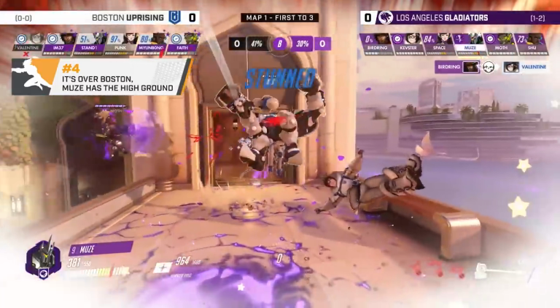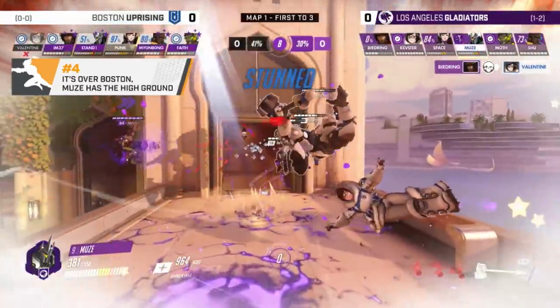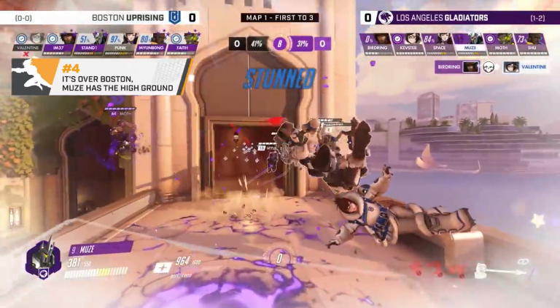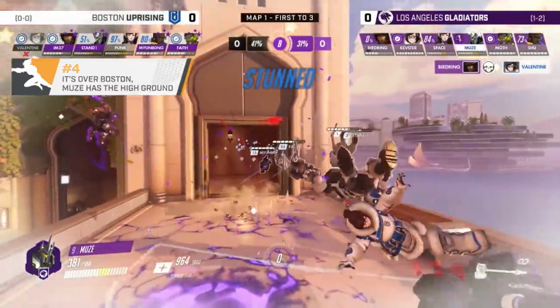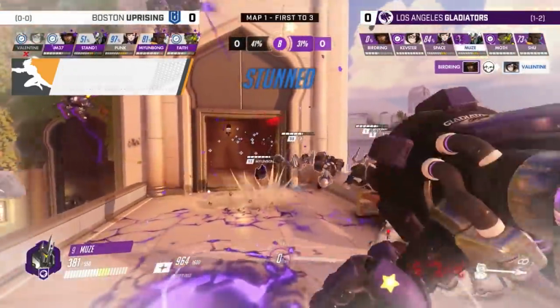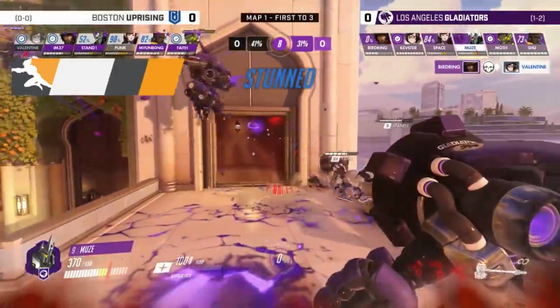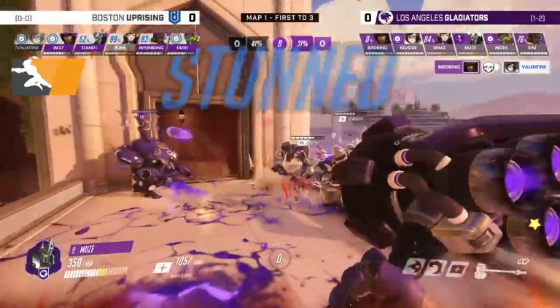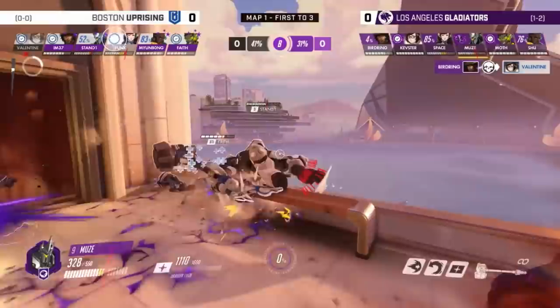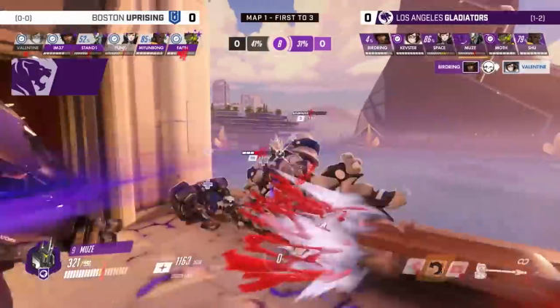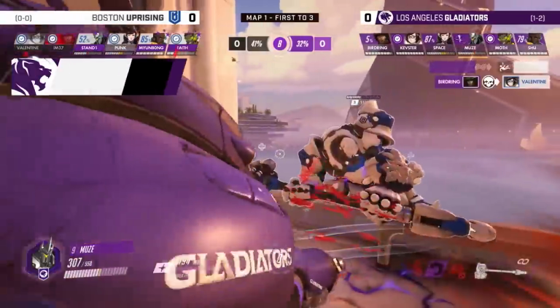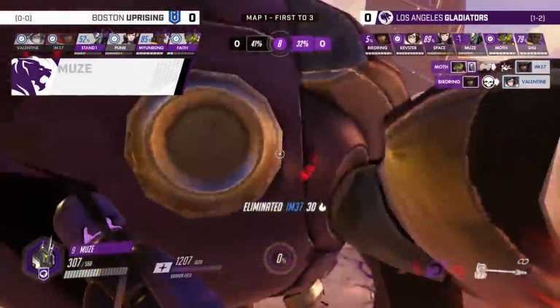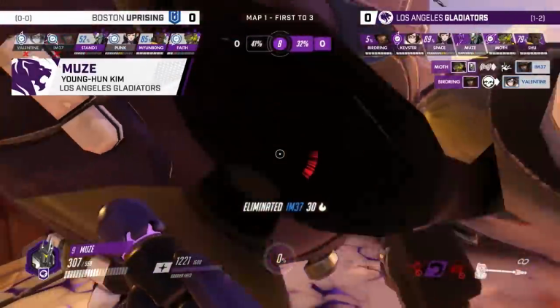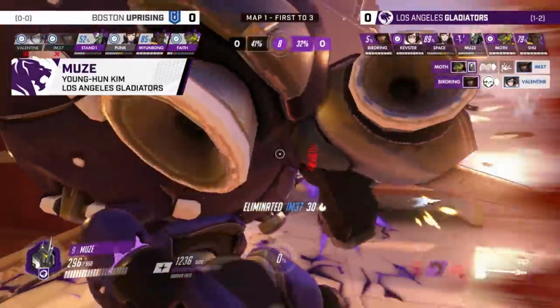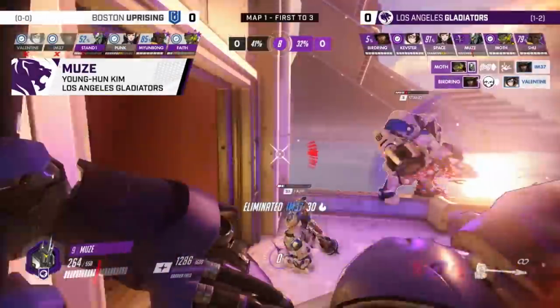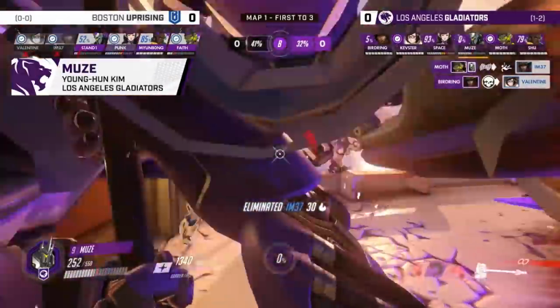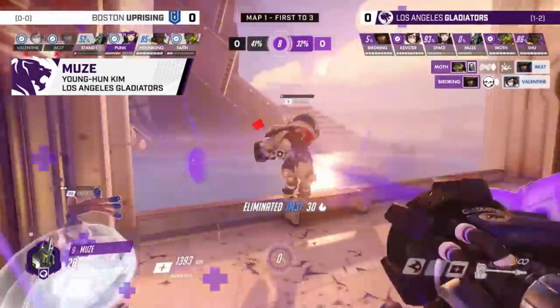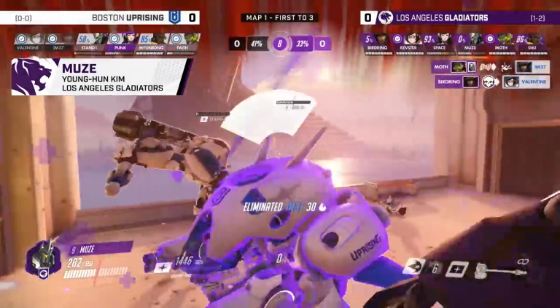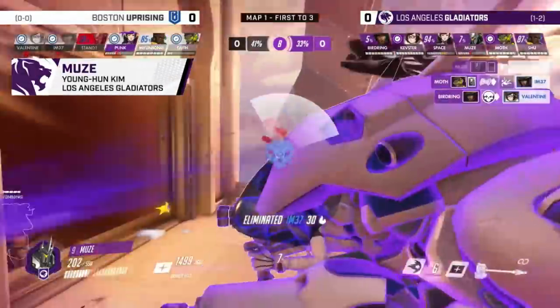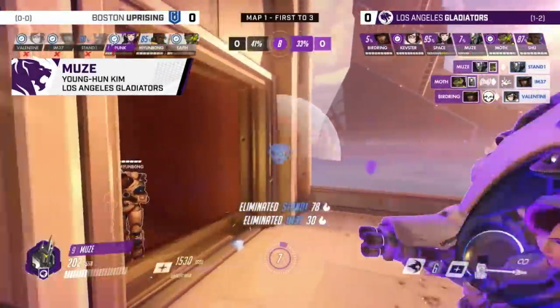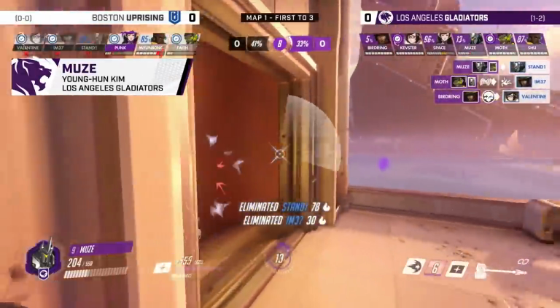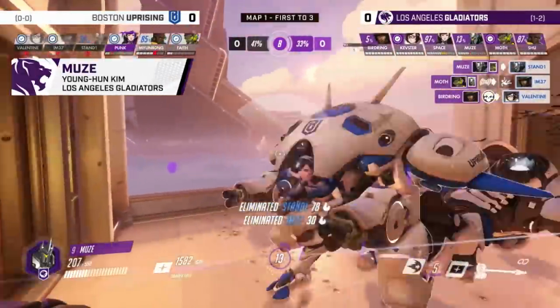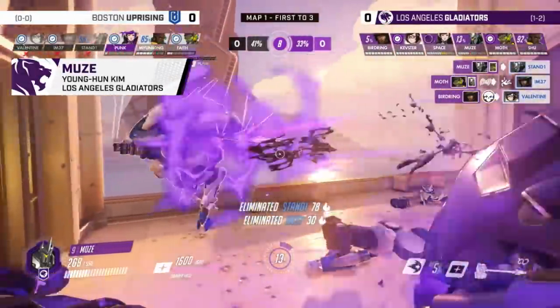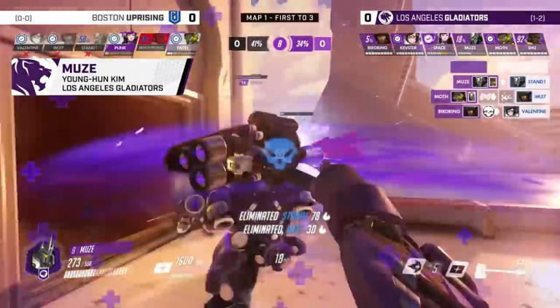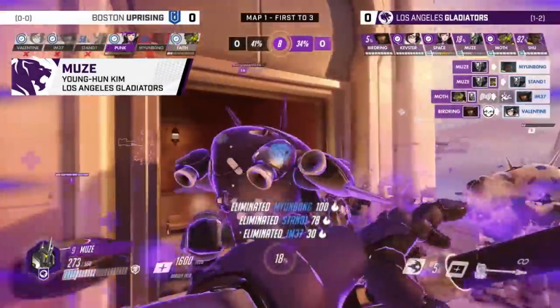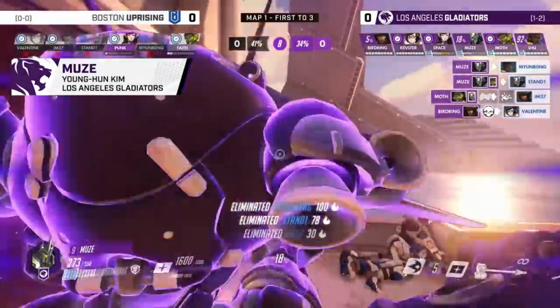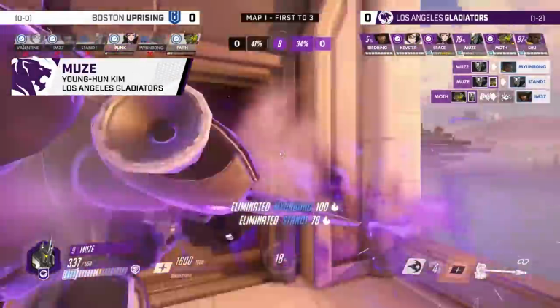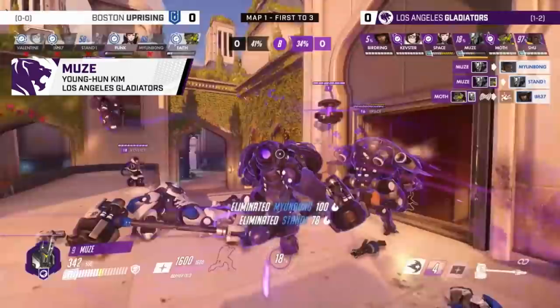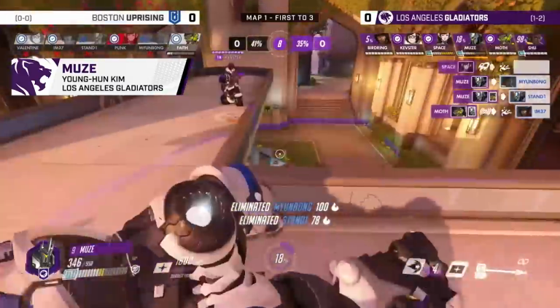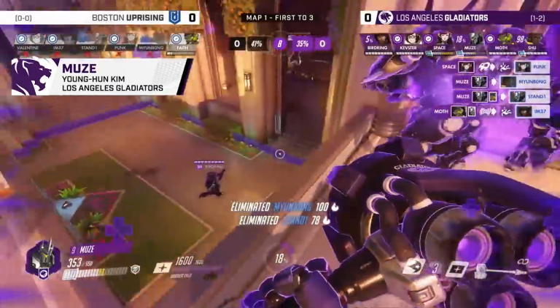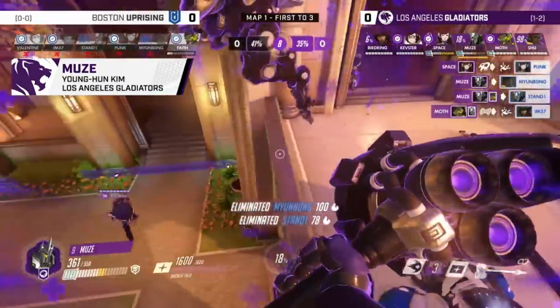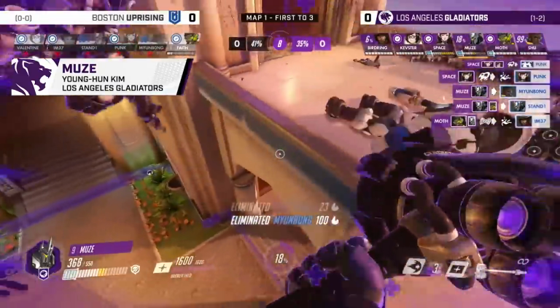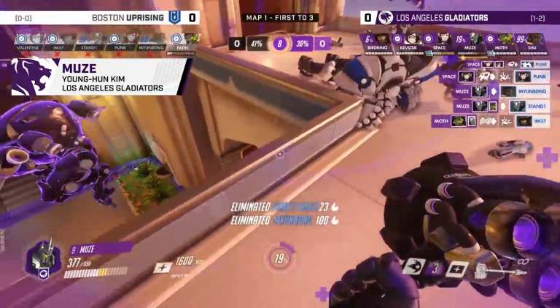Now to the low ground — it's a gigantic shatter from Muse 4! Knocked down from the high ground, and it's an easy clean-up now as the Gladiators inch into the lead.